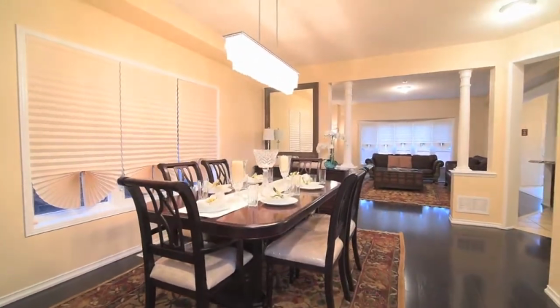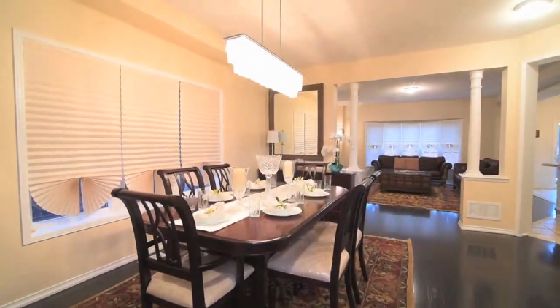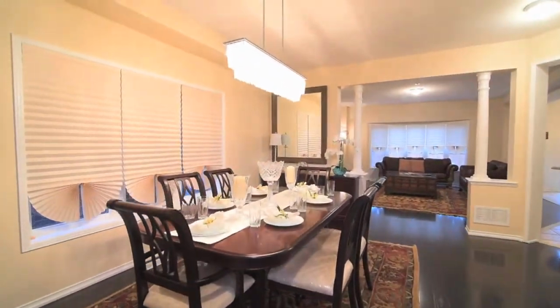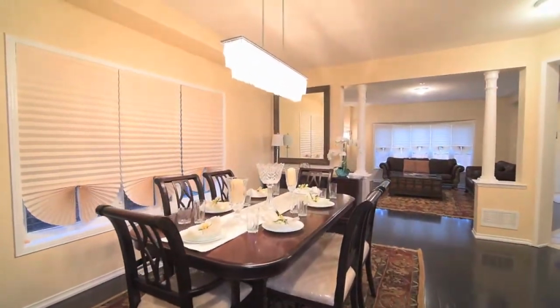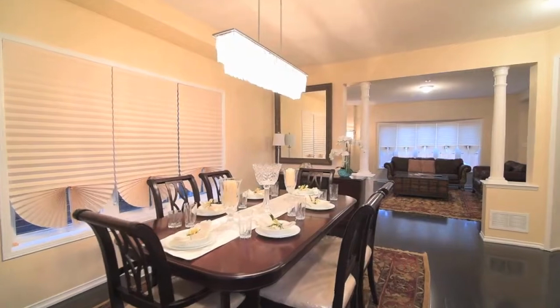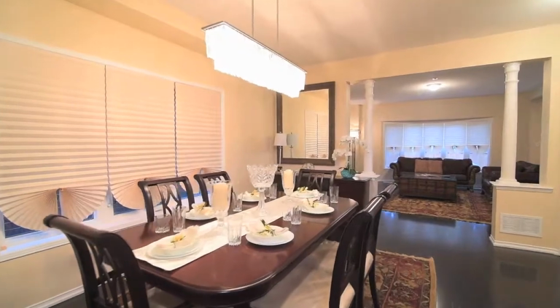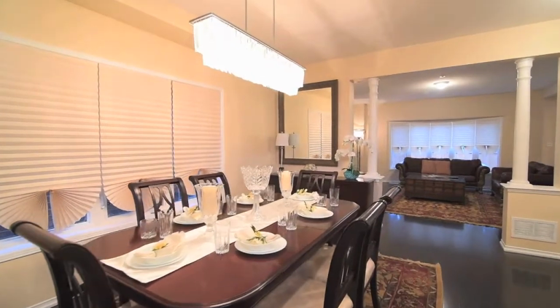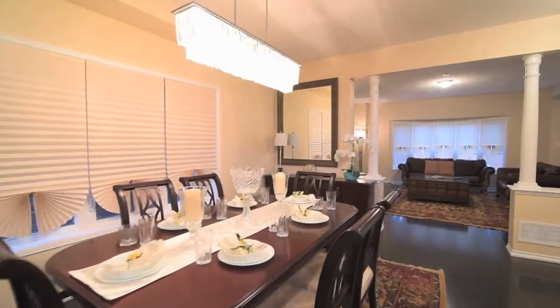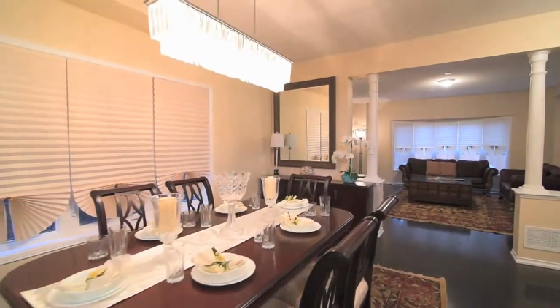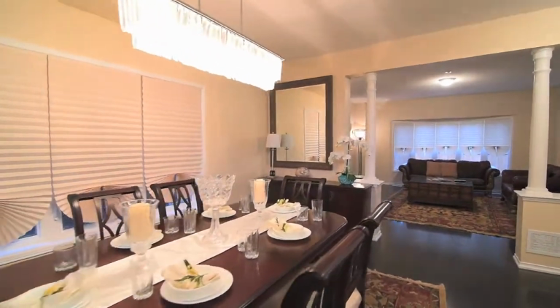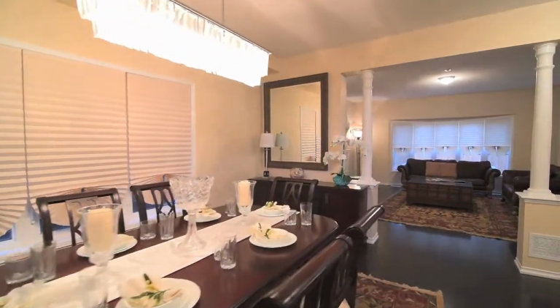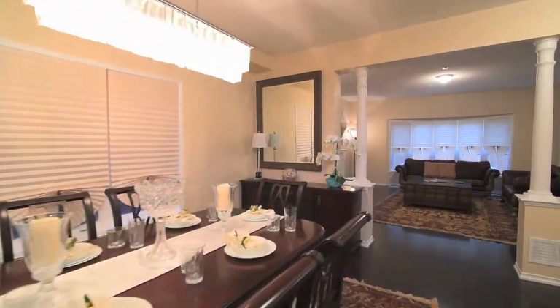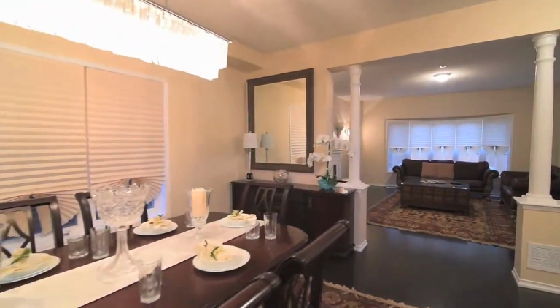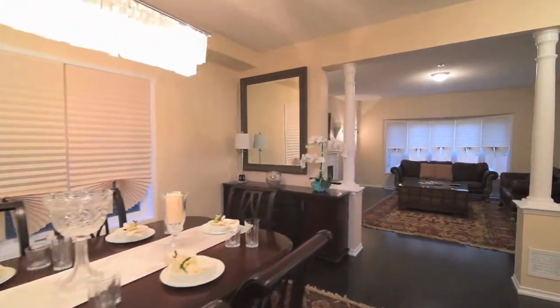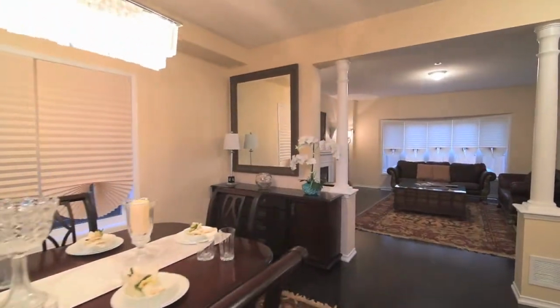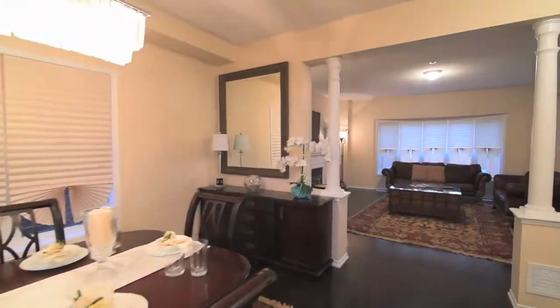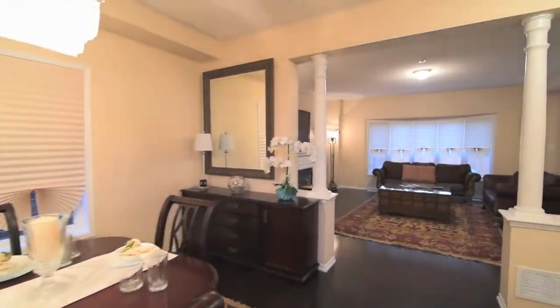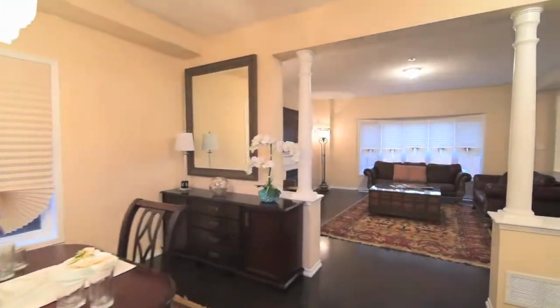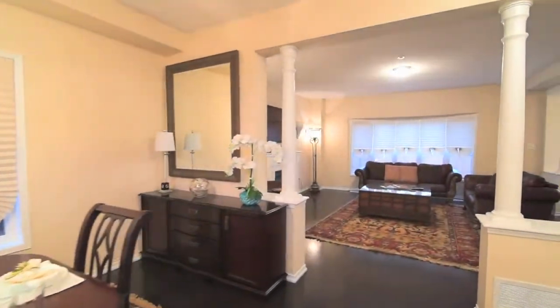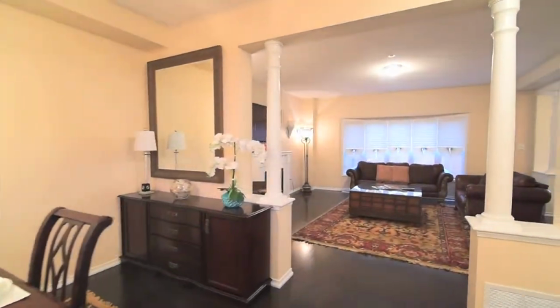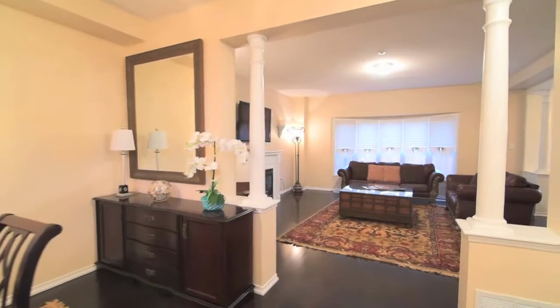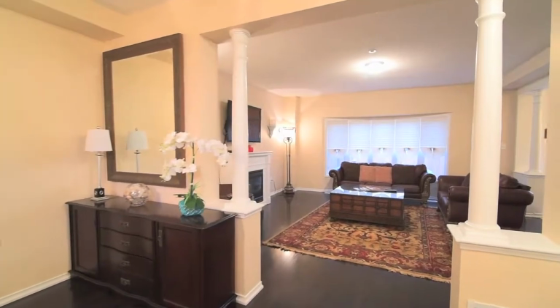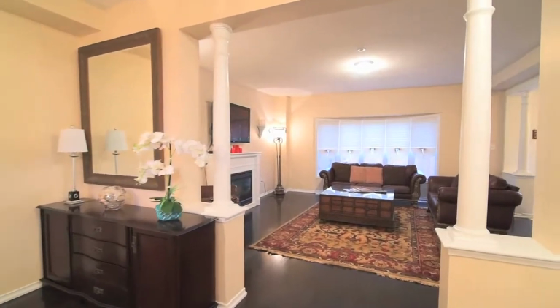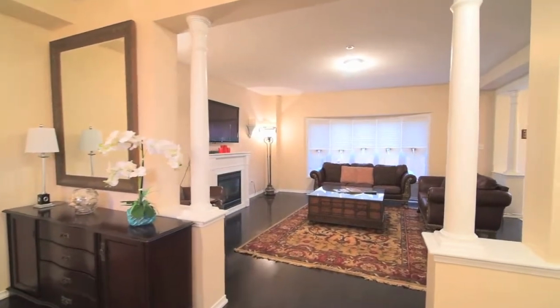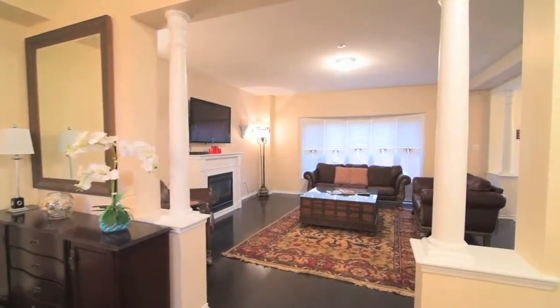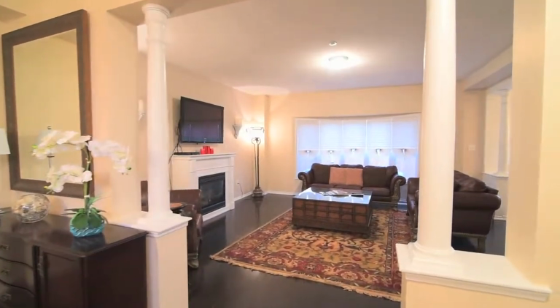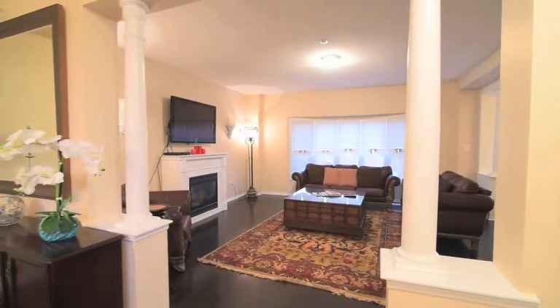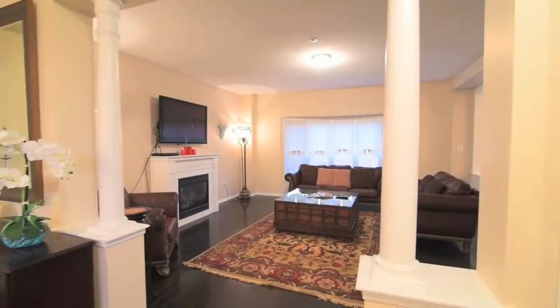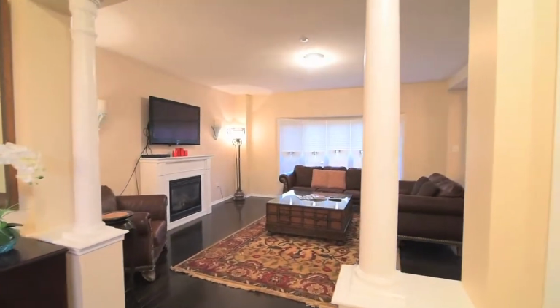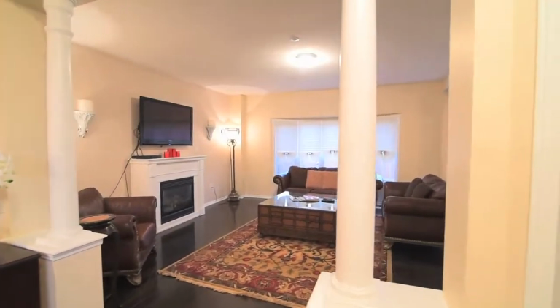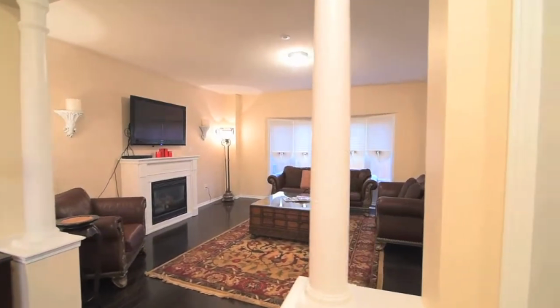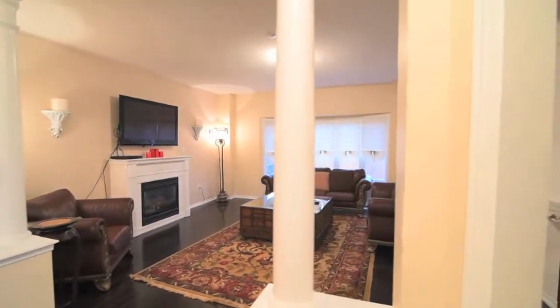A stunning ceiling light fixture adds drama and elegance to the formal dining area, which leads into a large formal living room centered around the warmth of a gas fireplace.